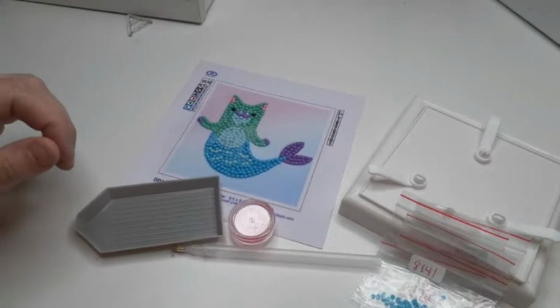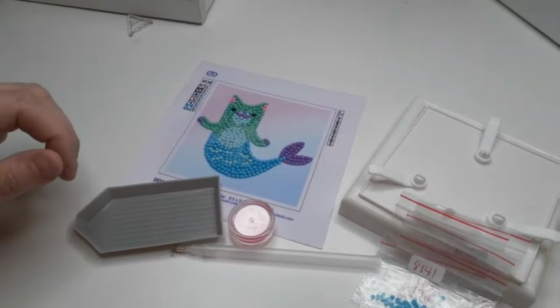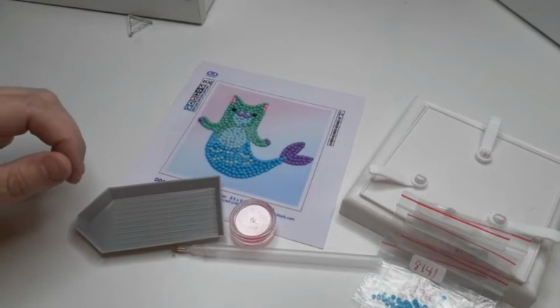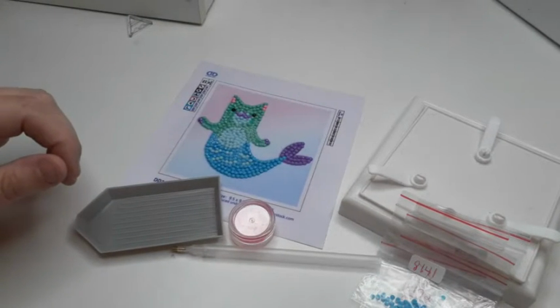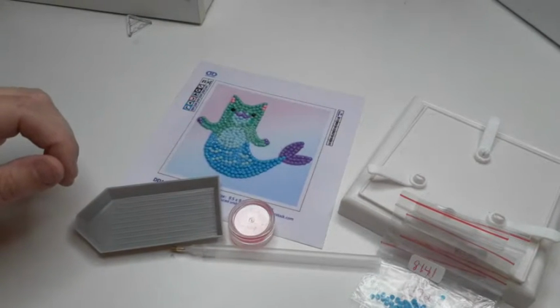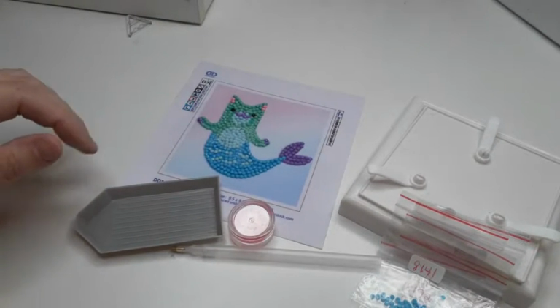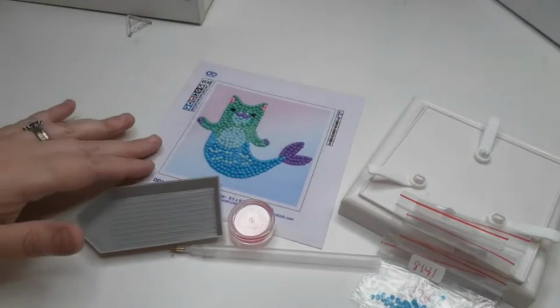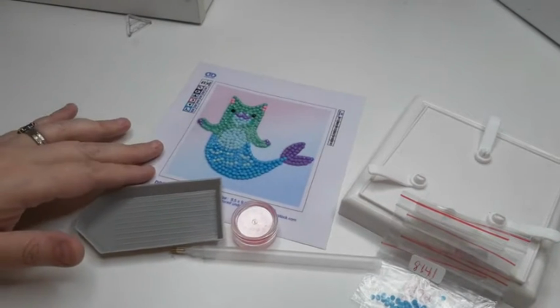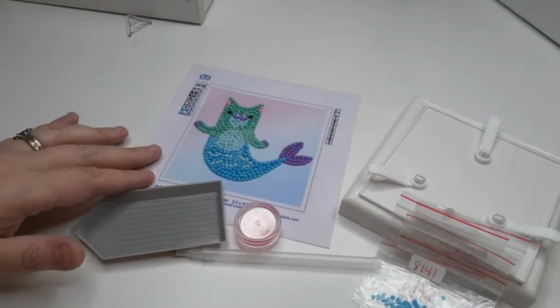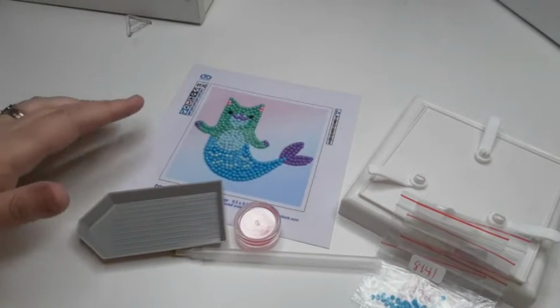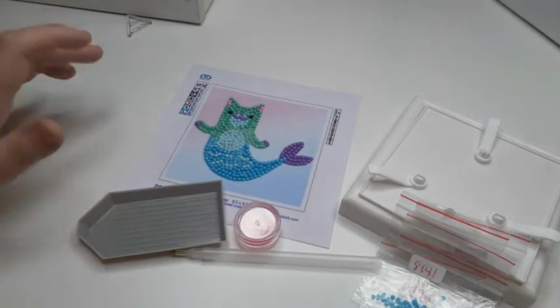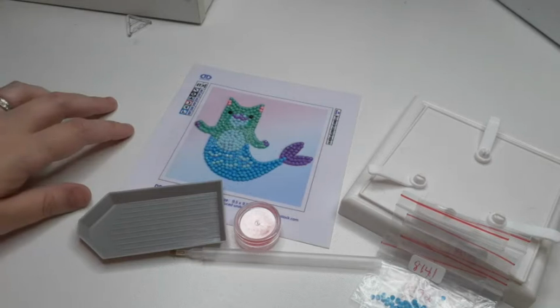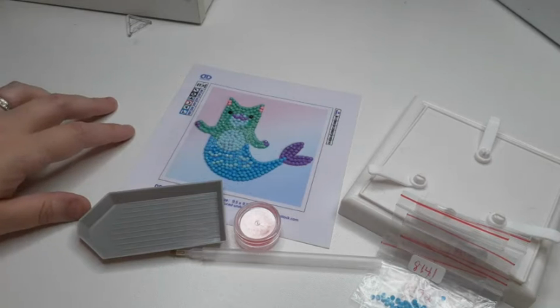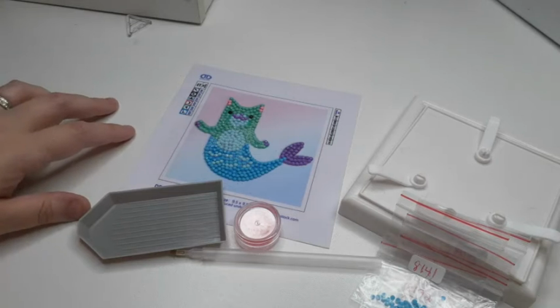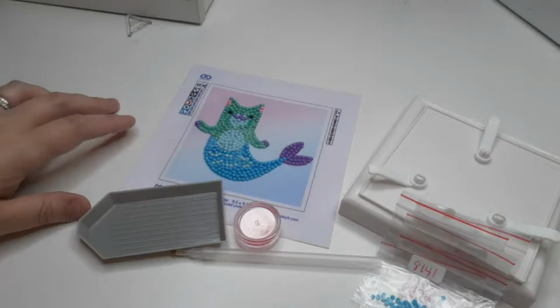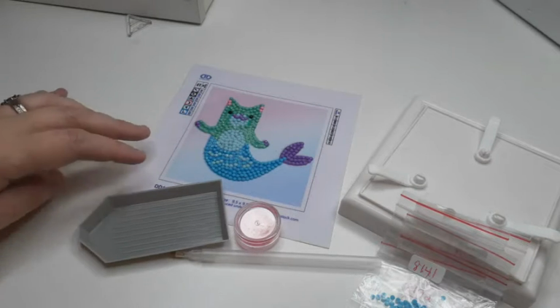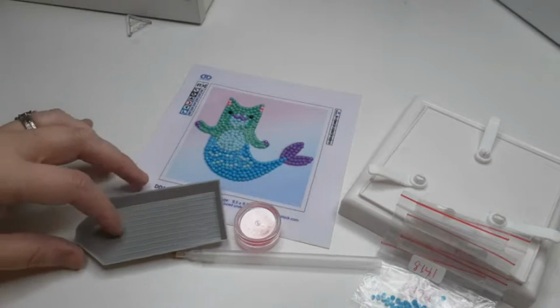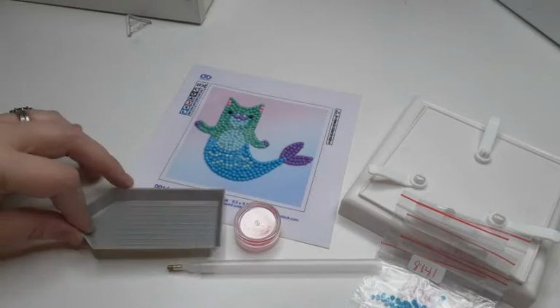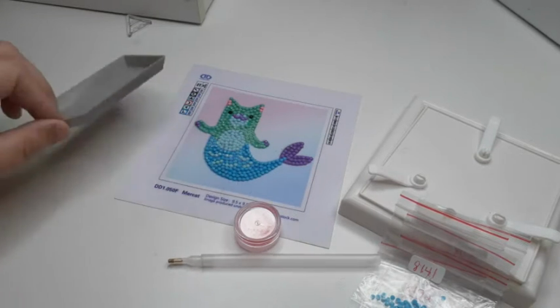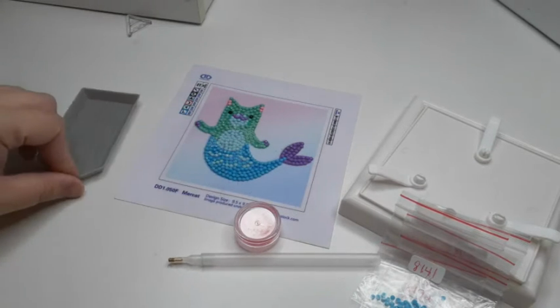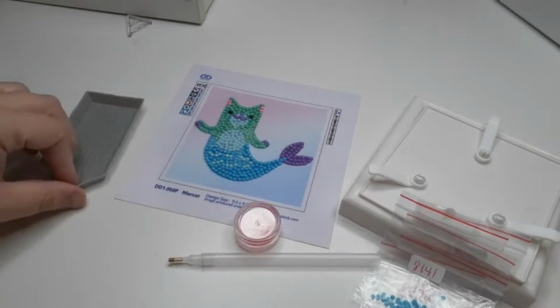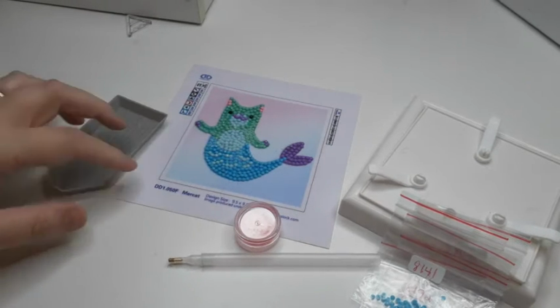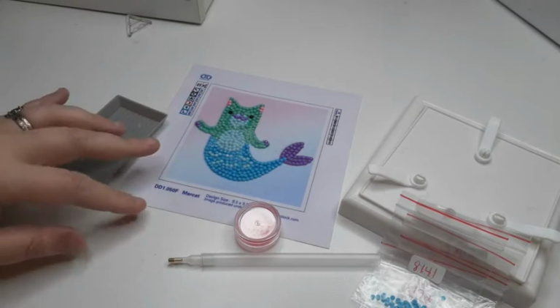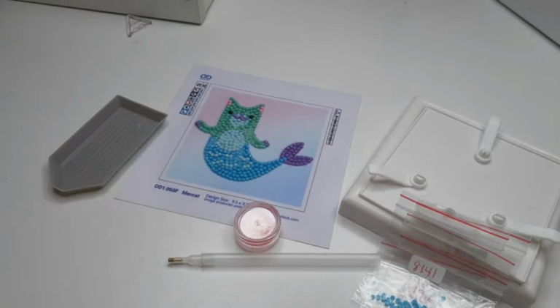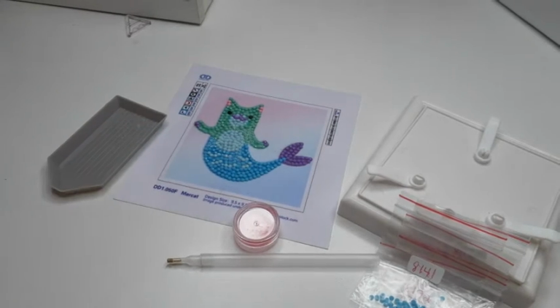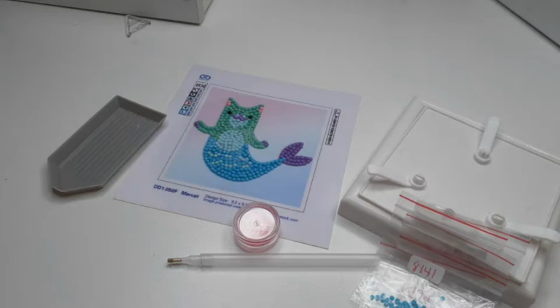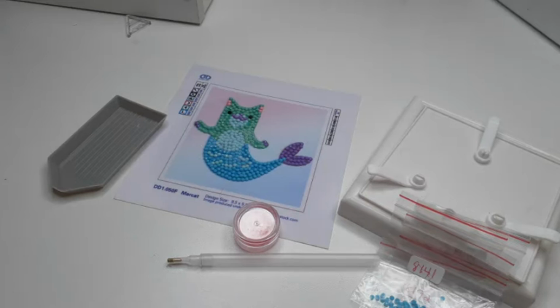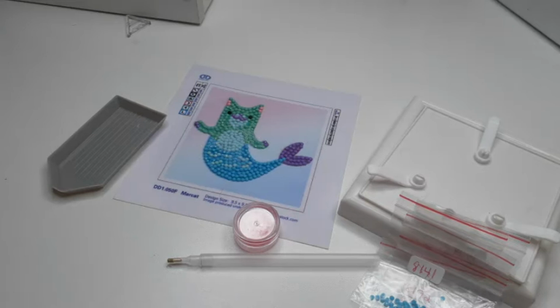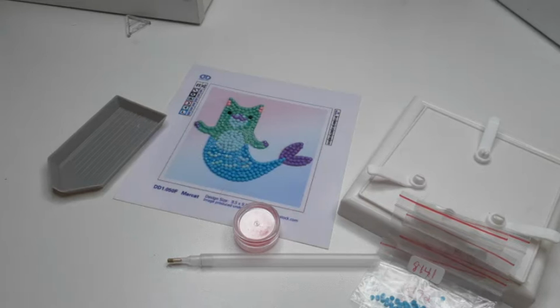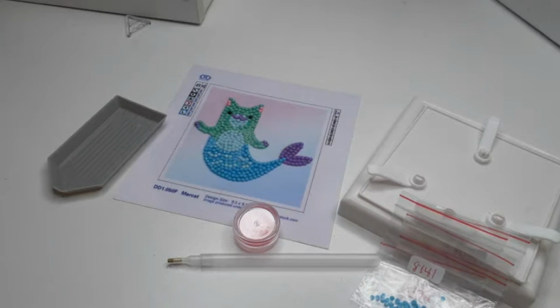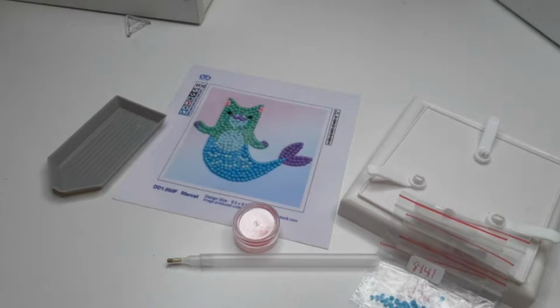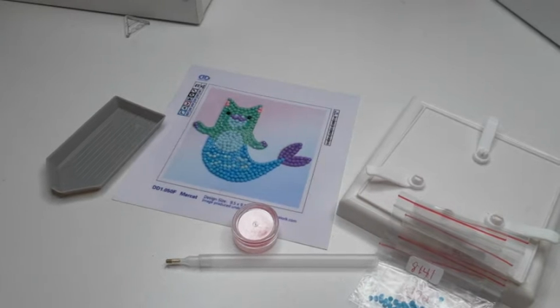Hello Critters! Welcome back to the Crafty Critter. I wanted to show you this cute little piece here. This is one I bought a while back — it was a very tiny kit, but I really liked the Cat Mermaid.